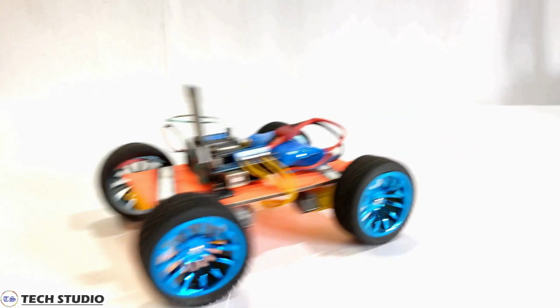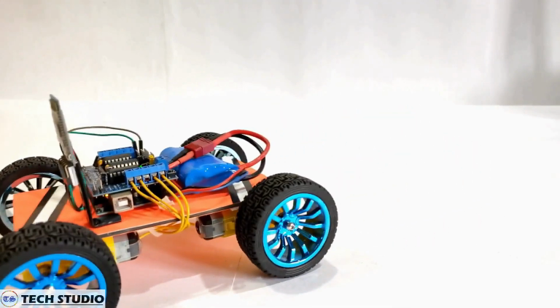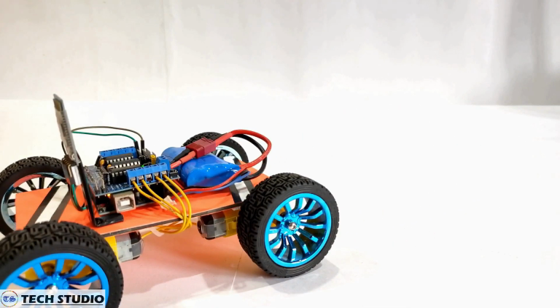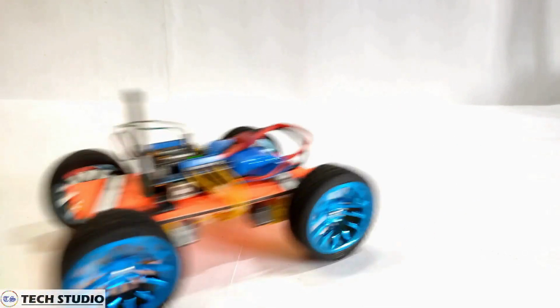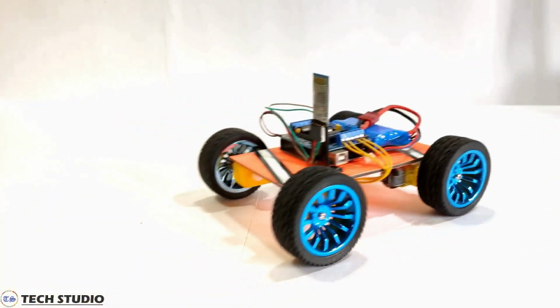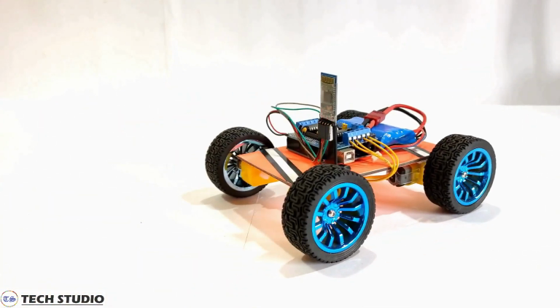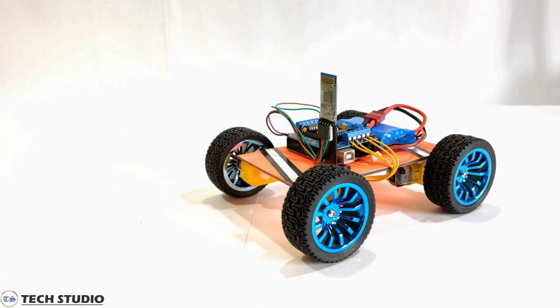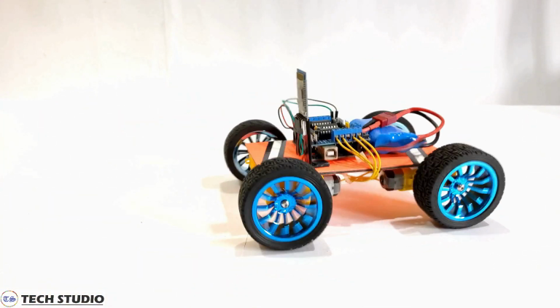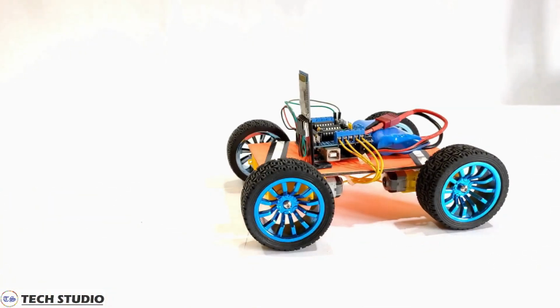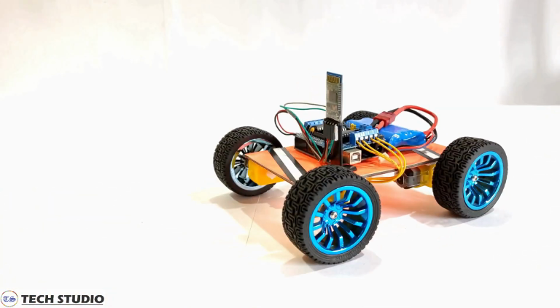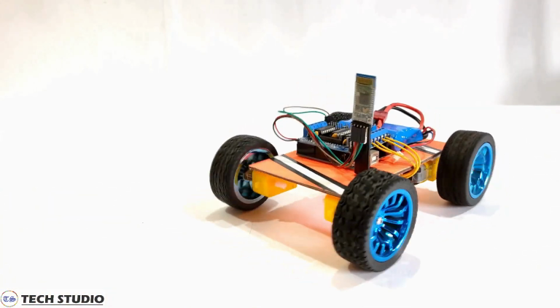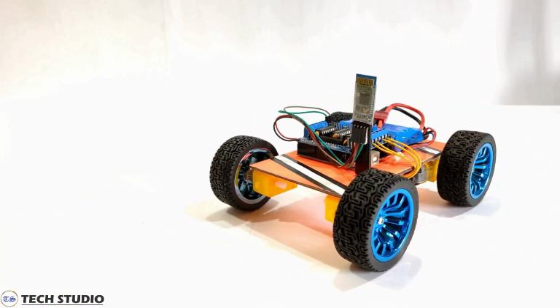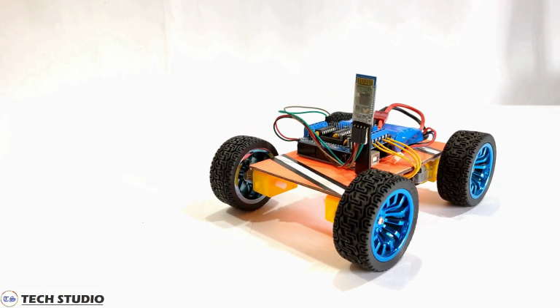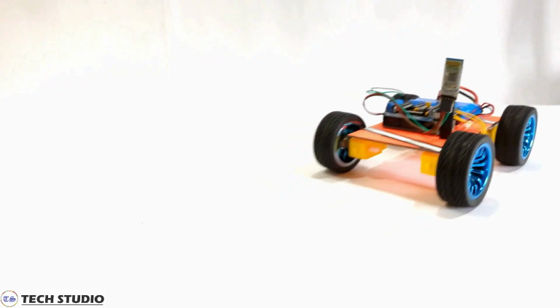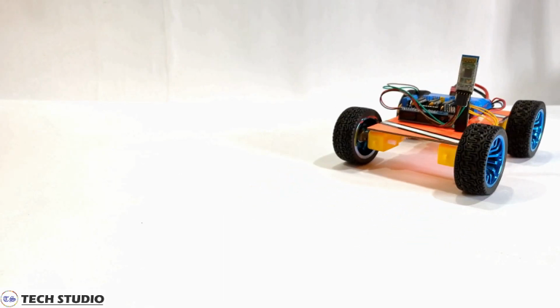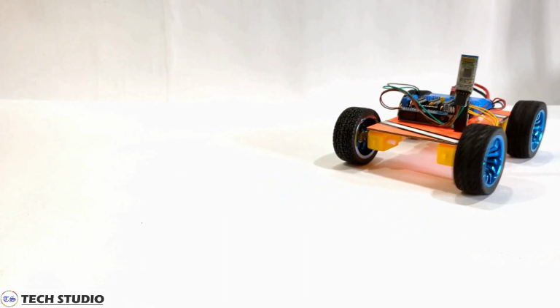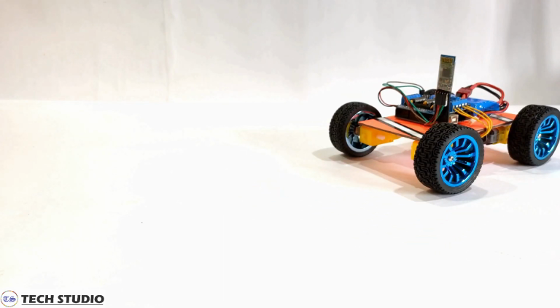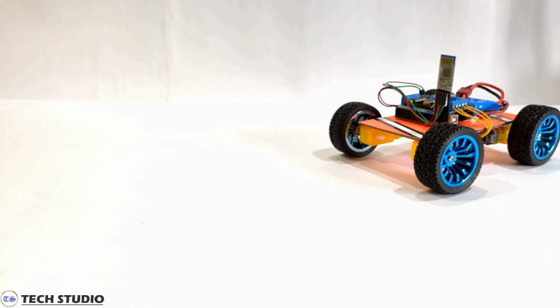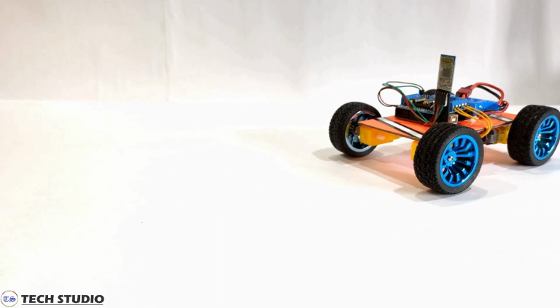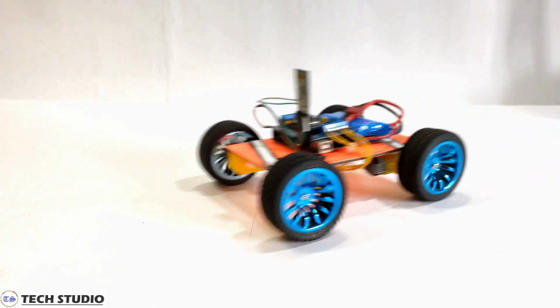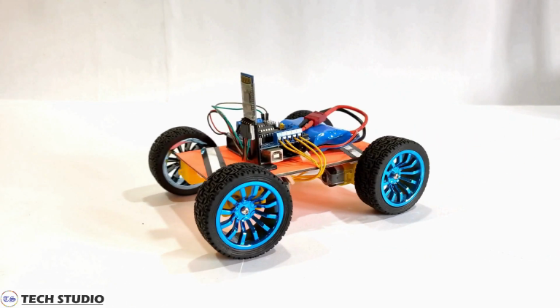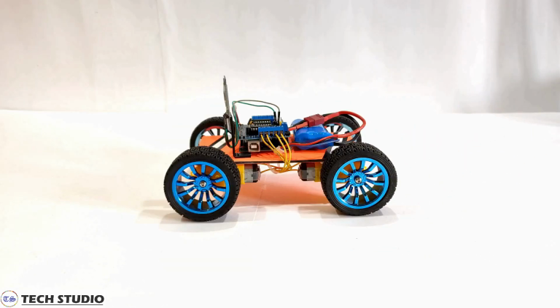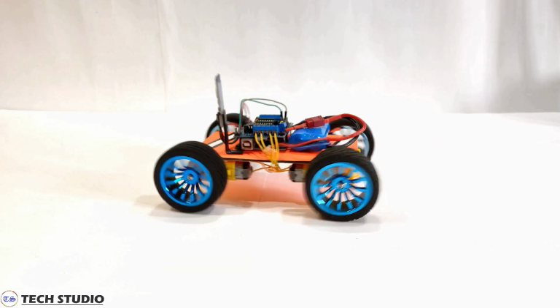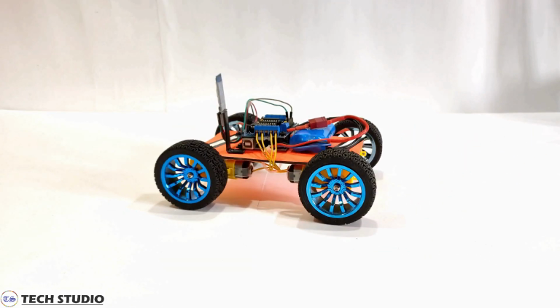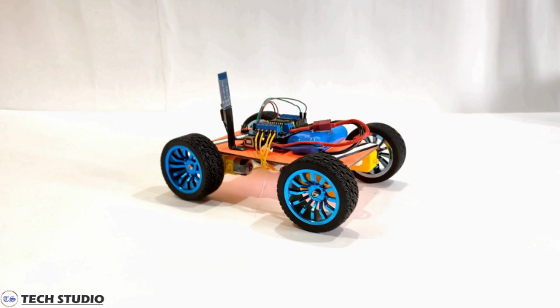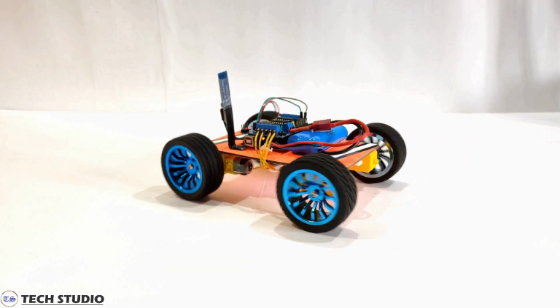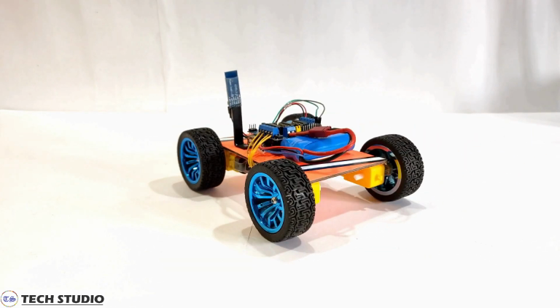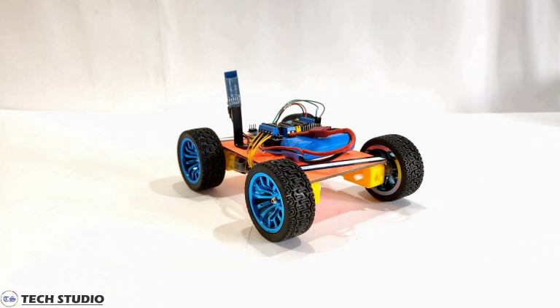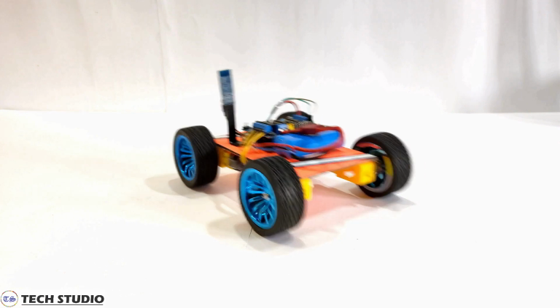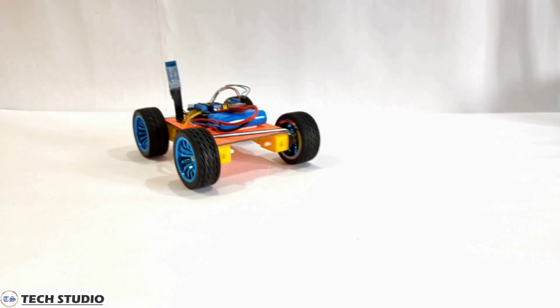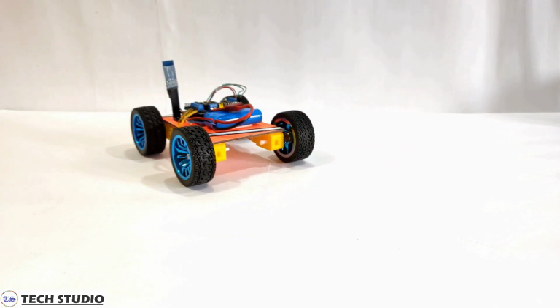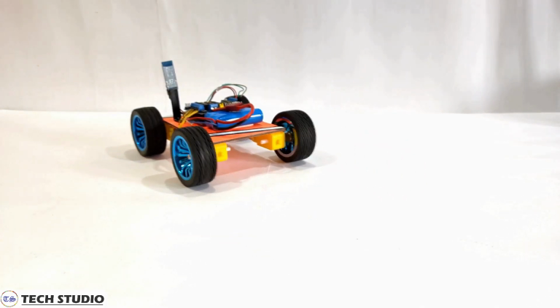Hey, do you know about a Bluetooth car? Do you want to make your own Bluetooth car? Then you are in the right place. Here I will show you how to make a Bluetooth controlled car using Arduino.